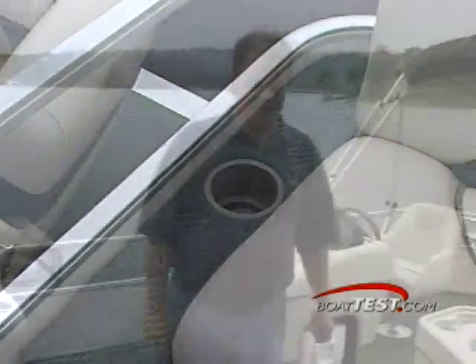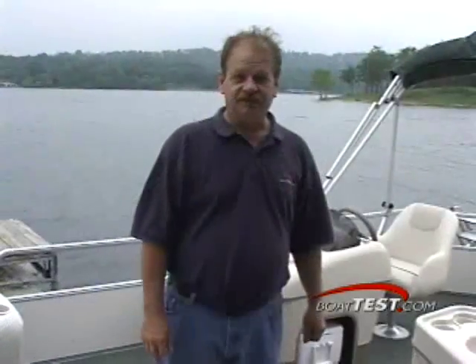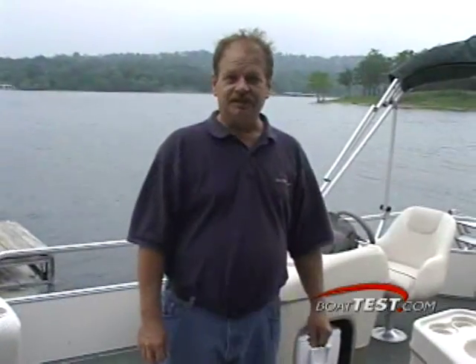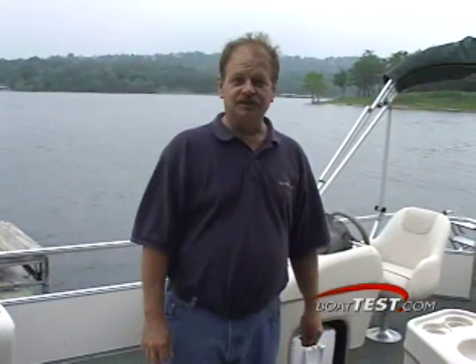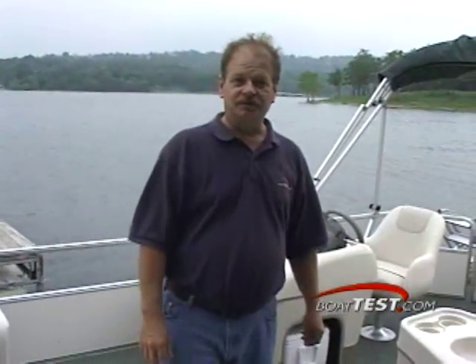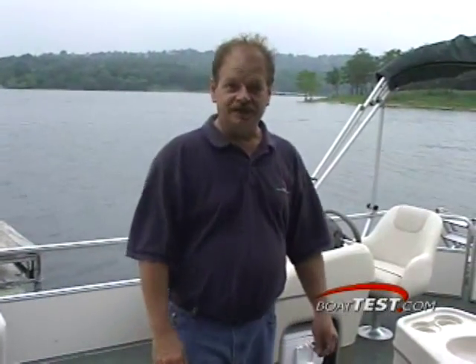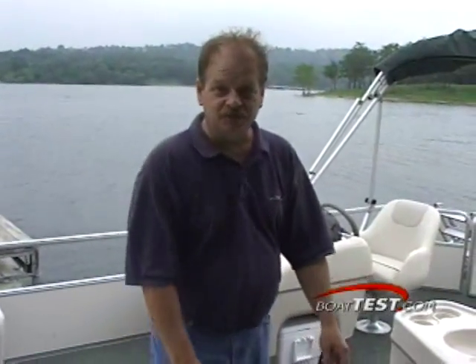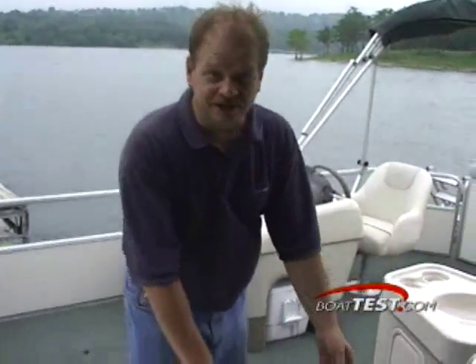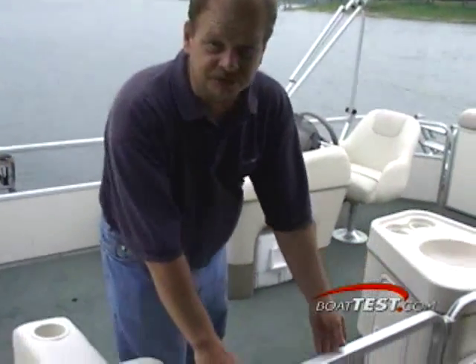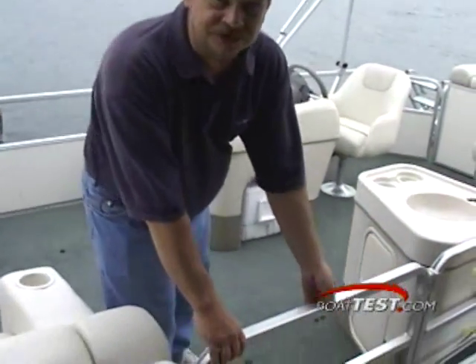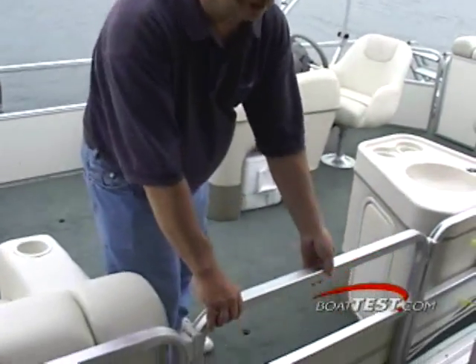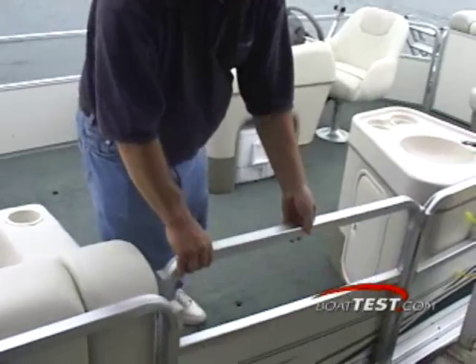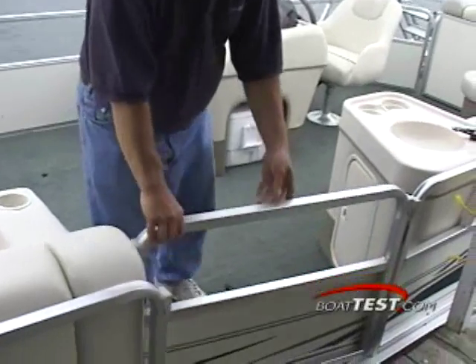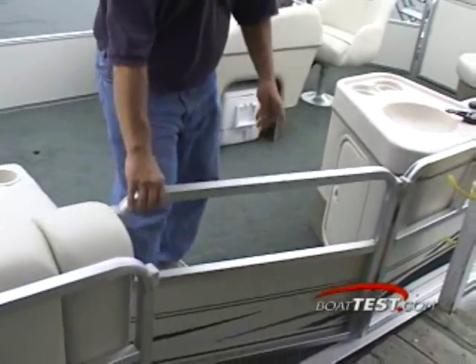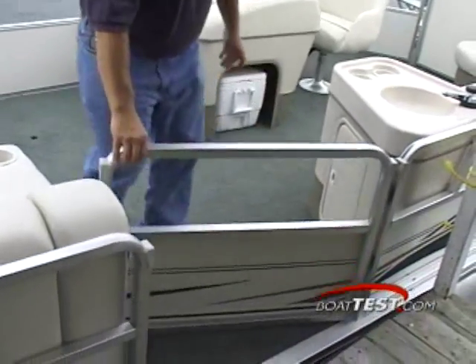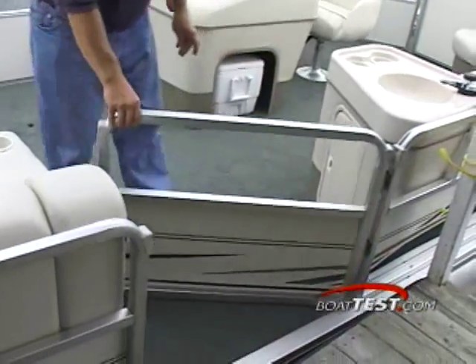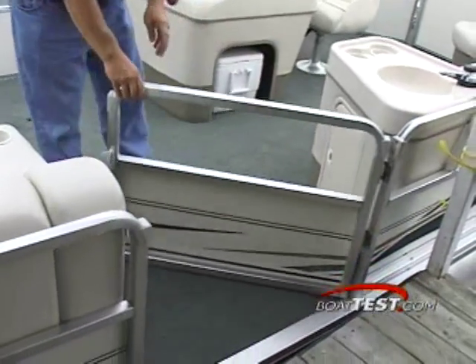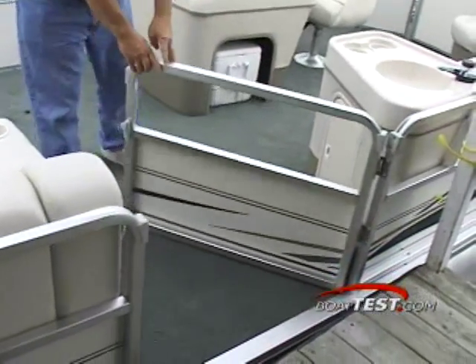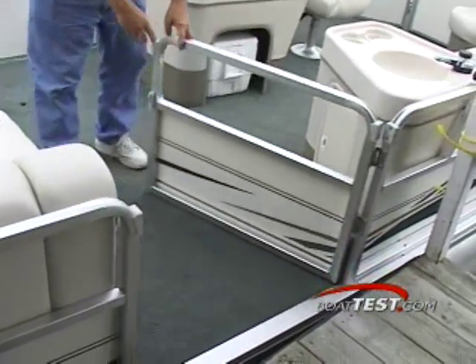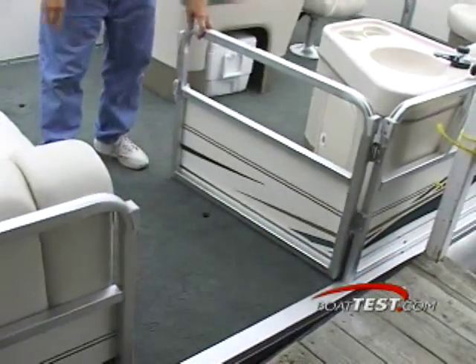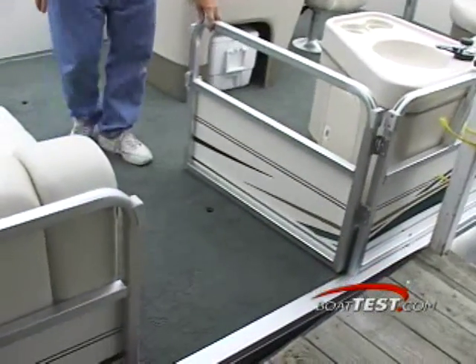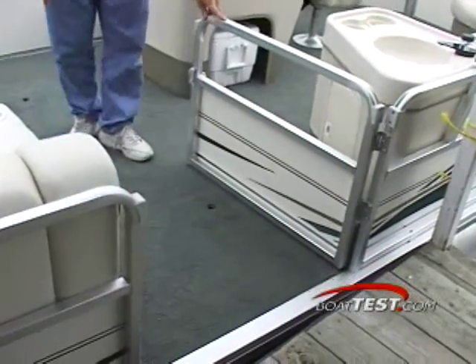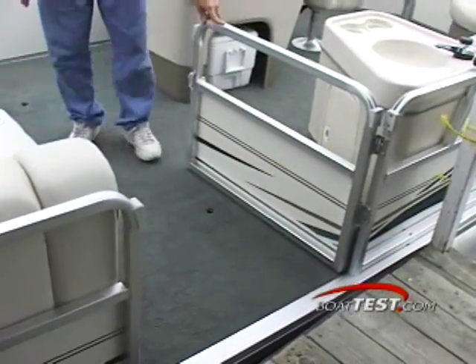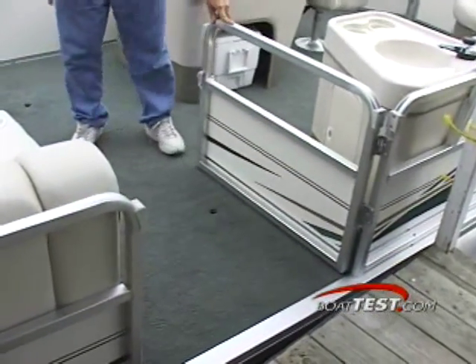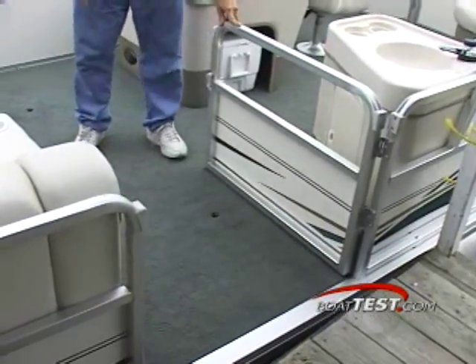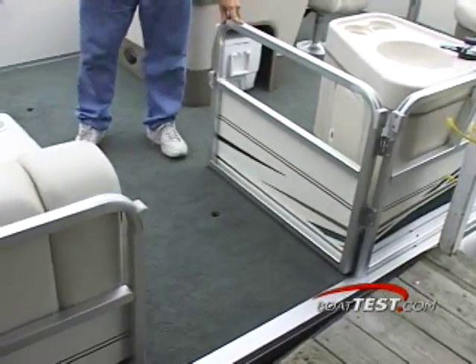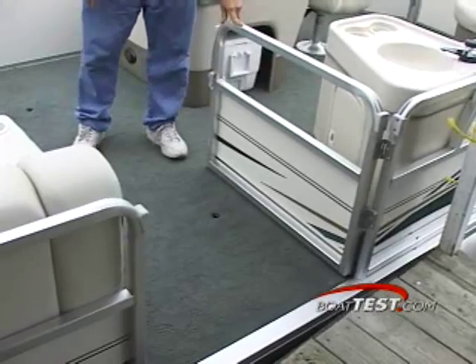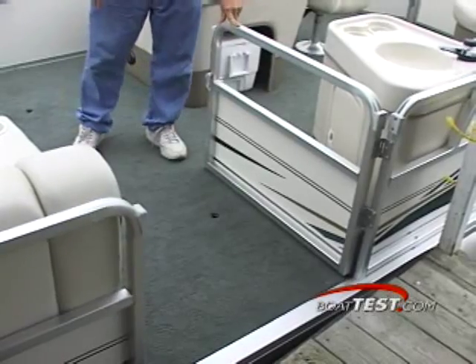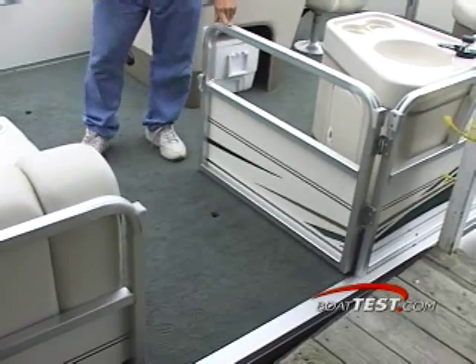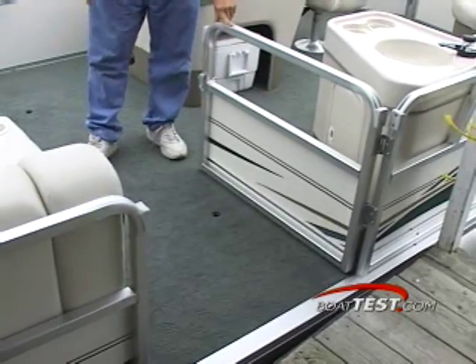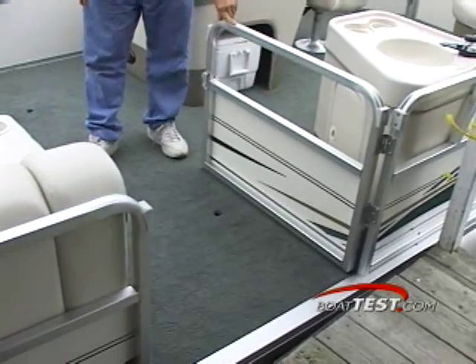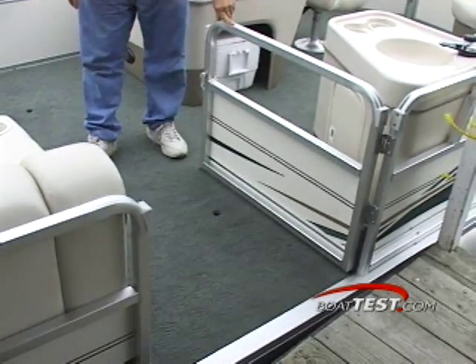The fun begins with this boat with extra-wide entry doors. As you can see, this is not your standard pontoon boat's entry door, which is usually quite narrow. This one's wide enough to accommodate even a wheelchair.